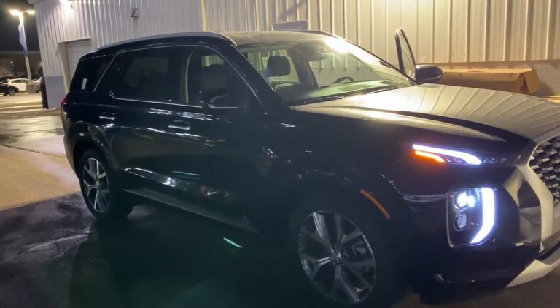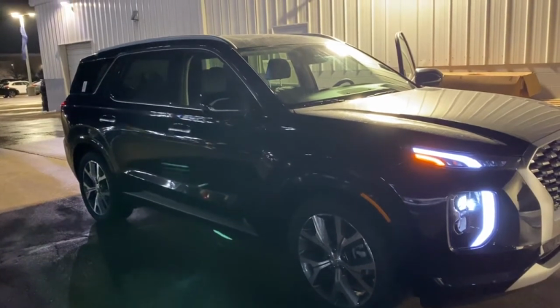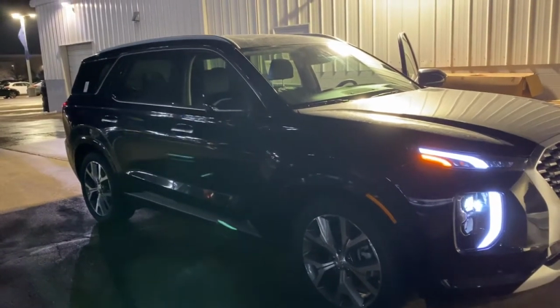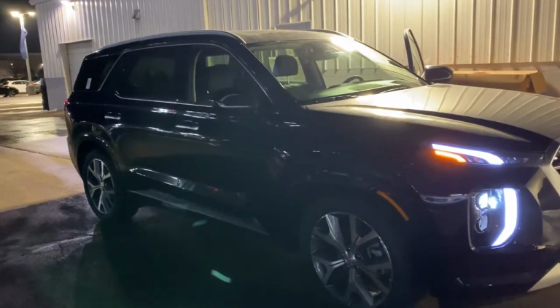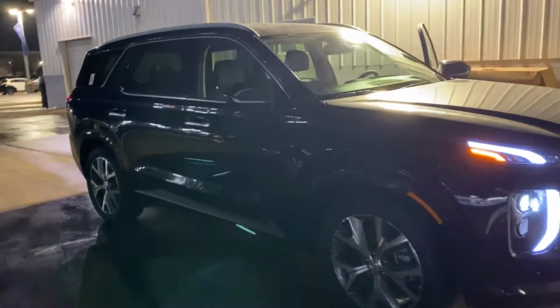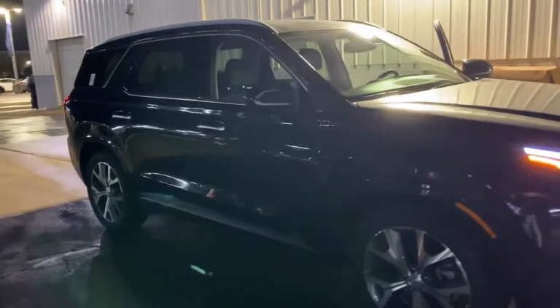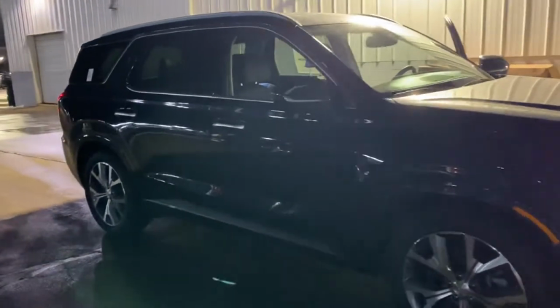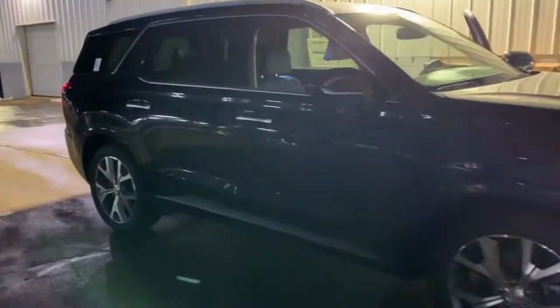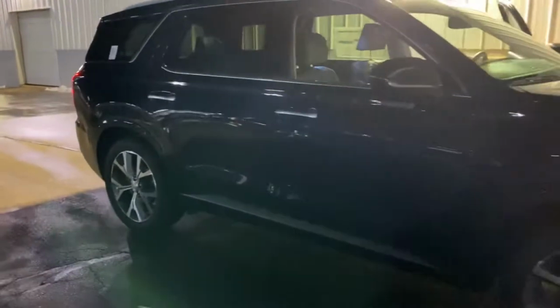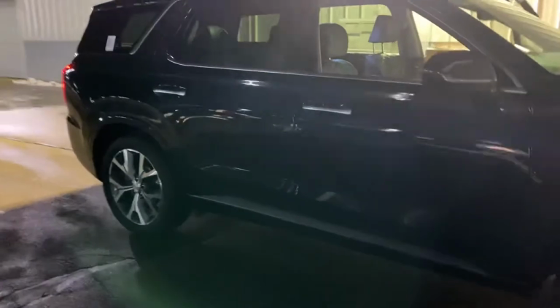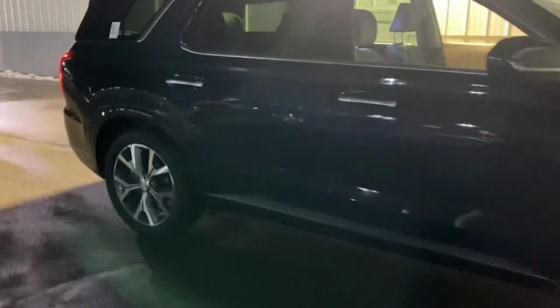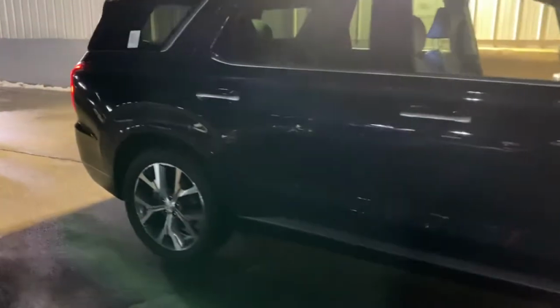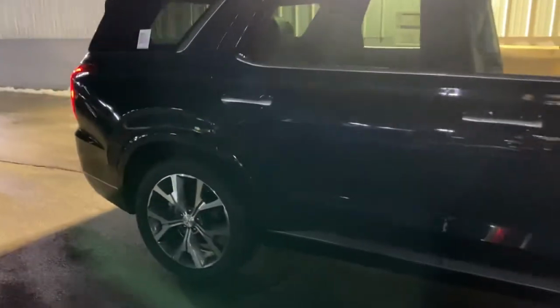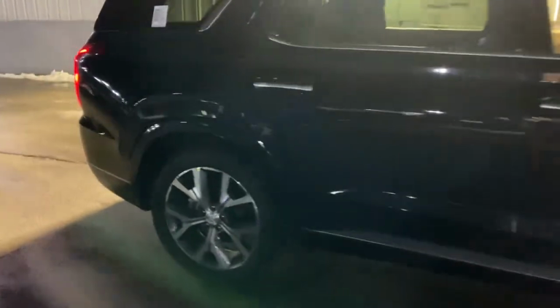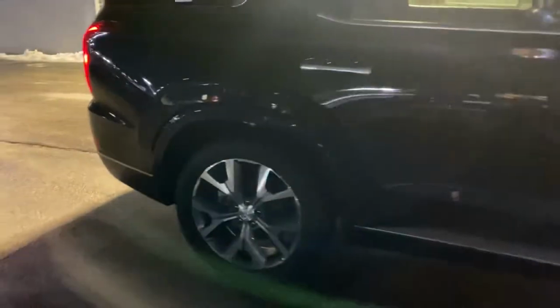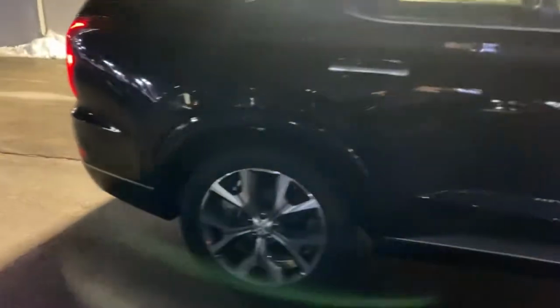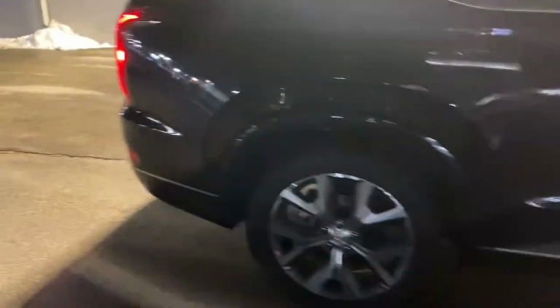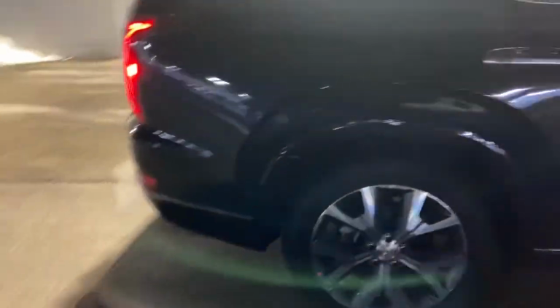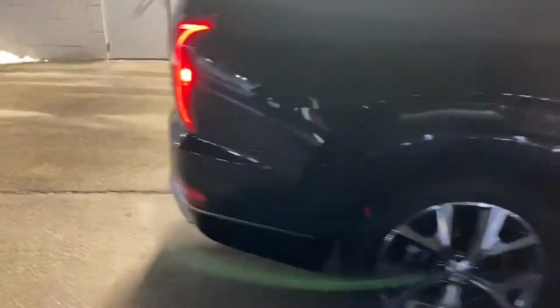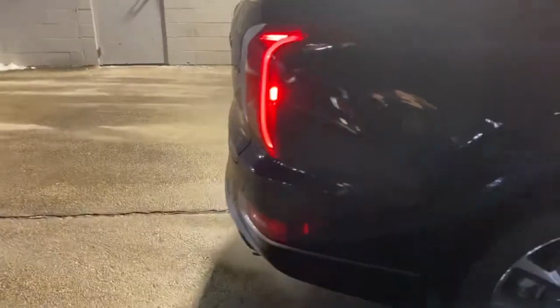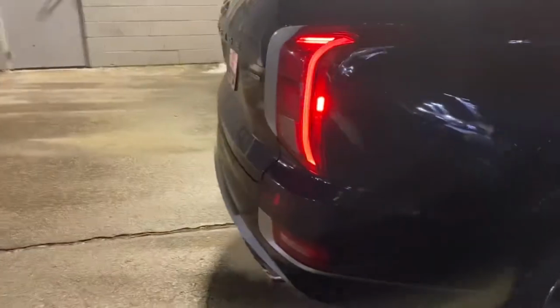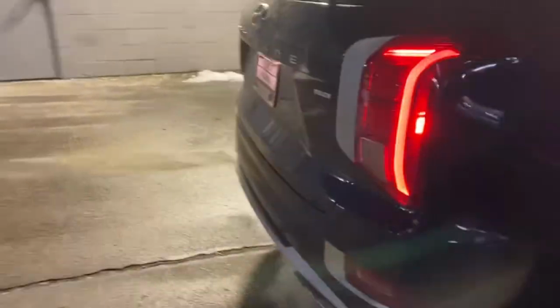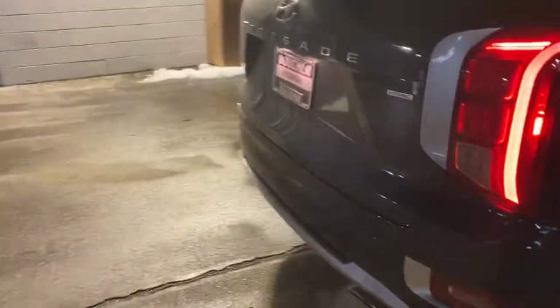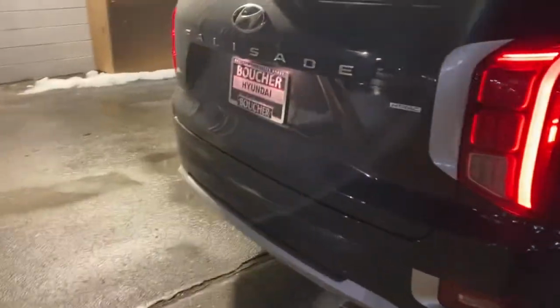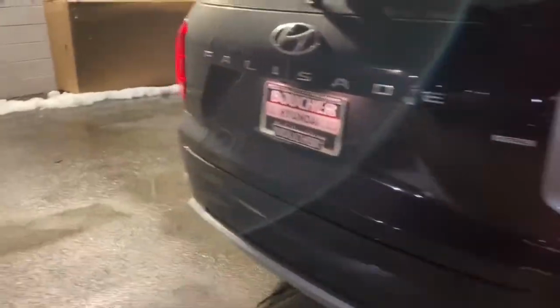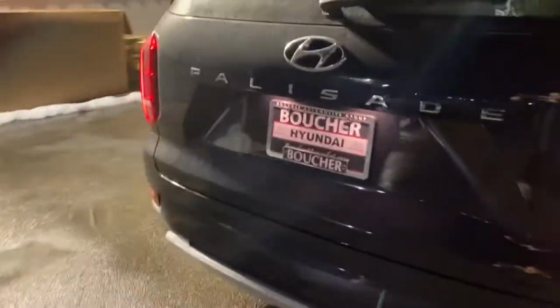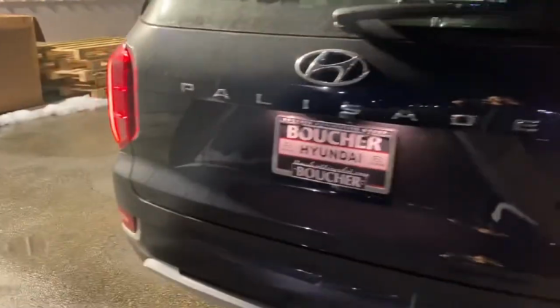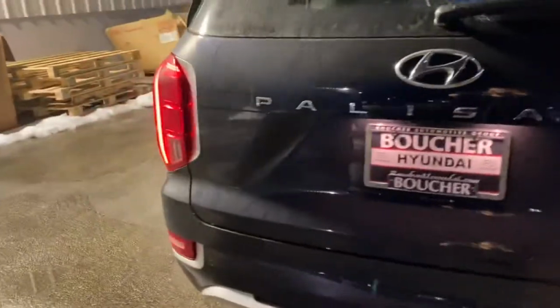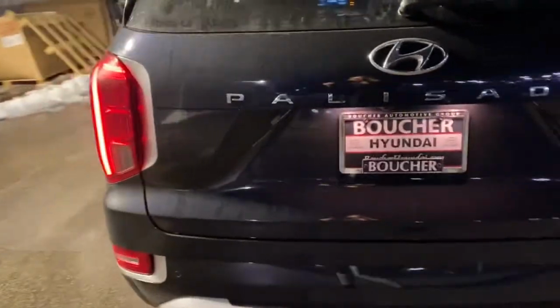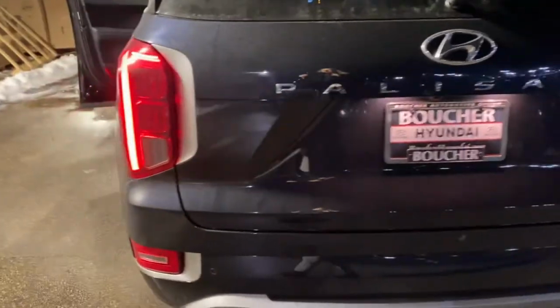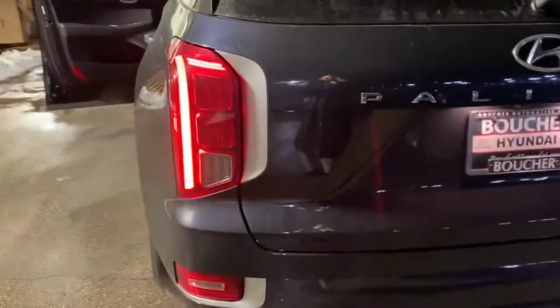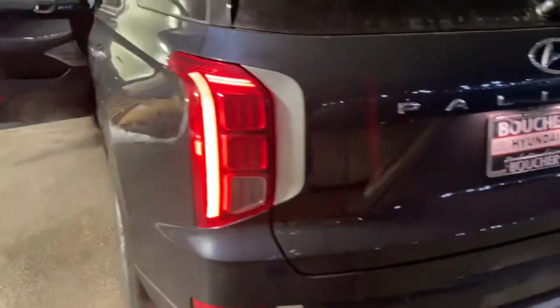Taking a quick look at a Hyundai Palisade Calligraphy trim level. This one happens to be in Moonlight Cloud with the black interior. Third row seats that can be raised or lowered with the push of a button. Napa leather.